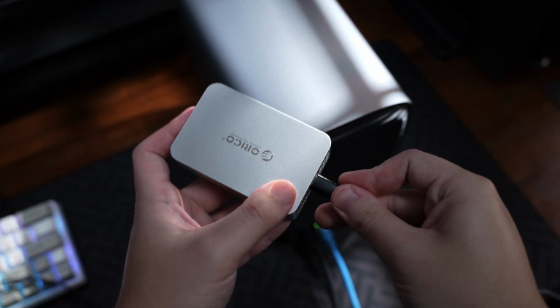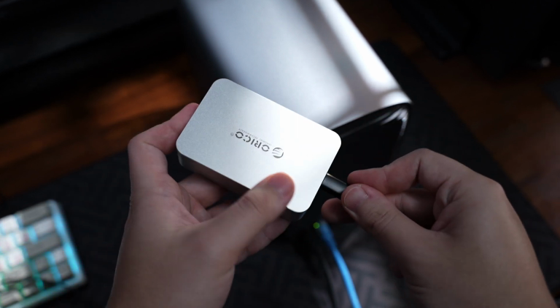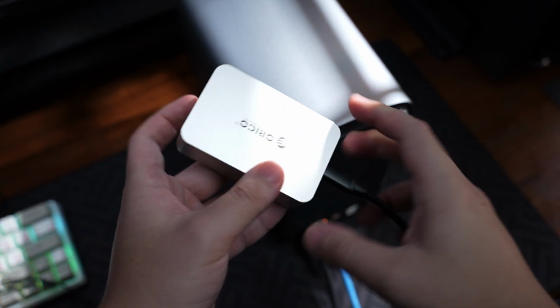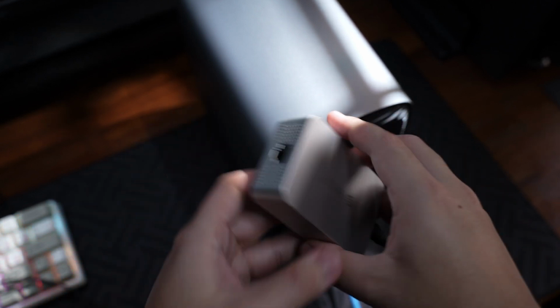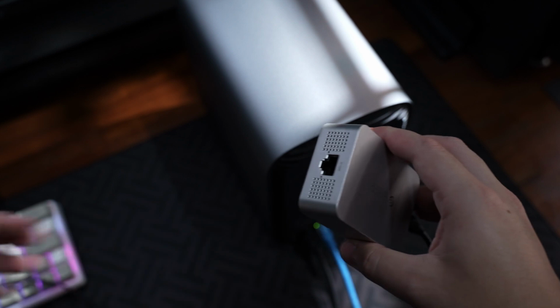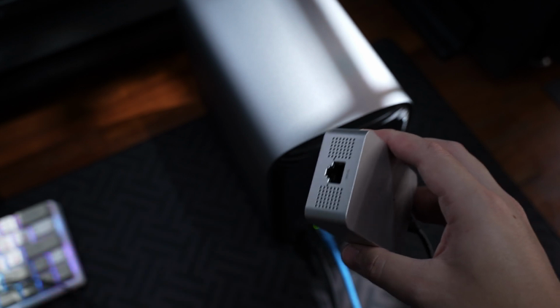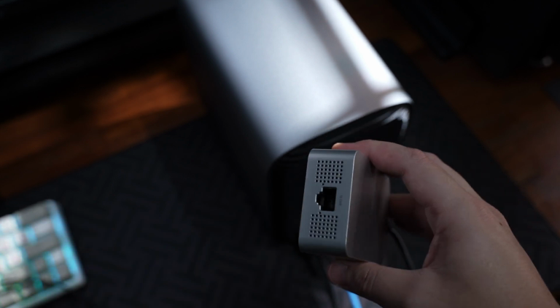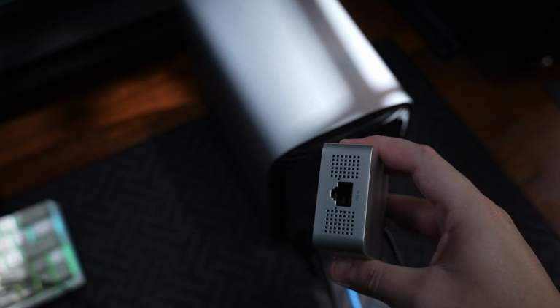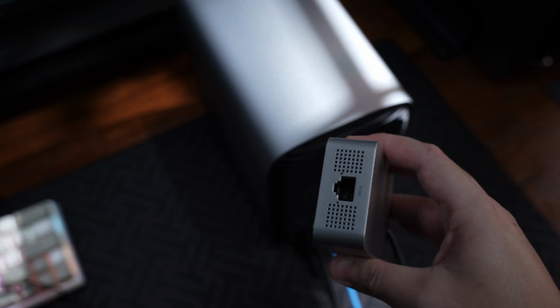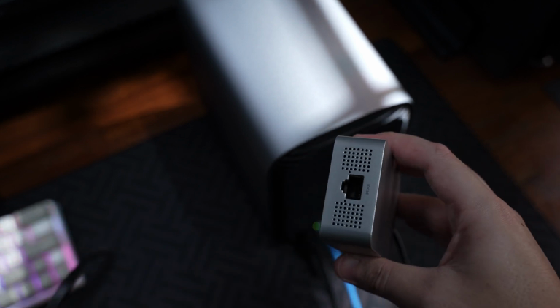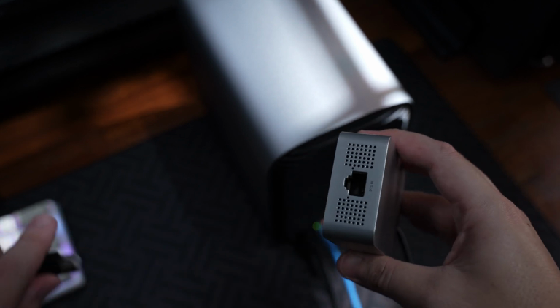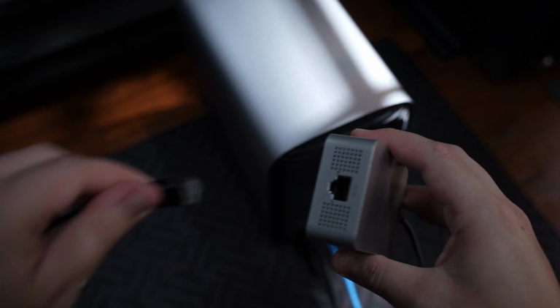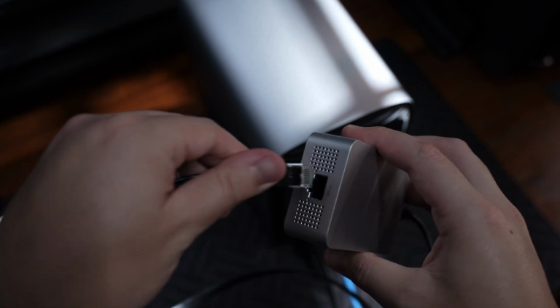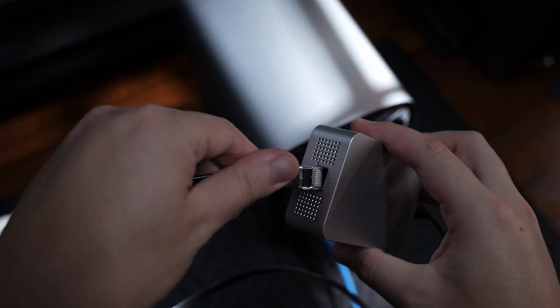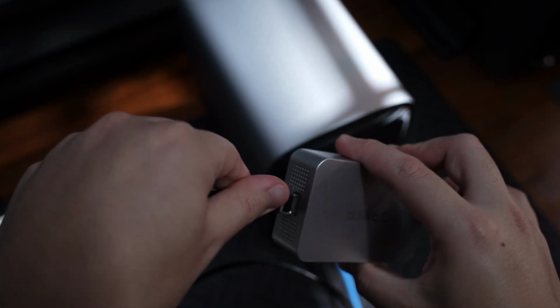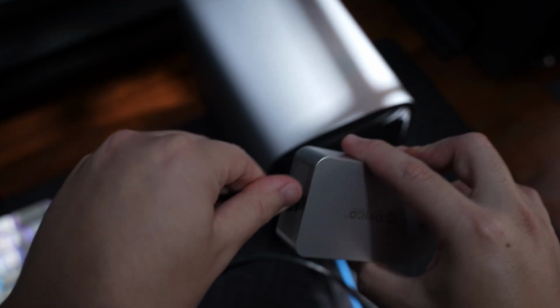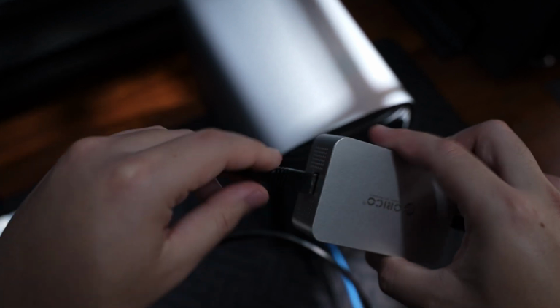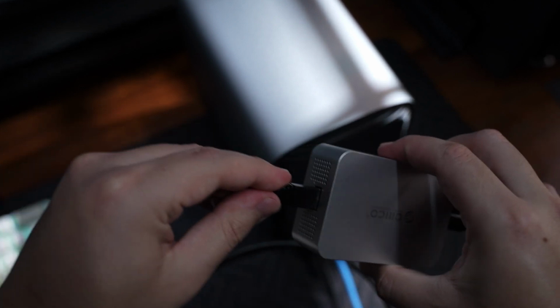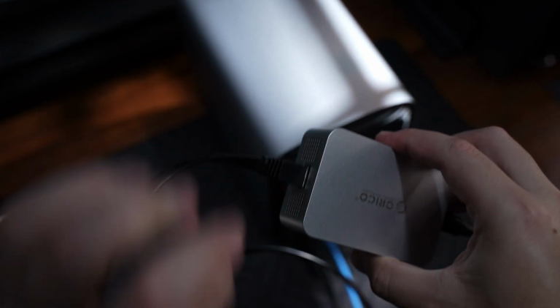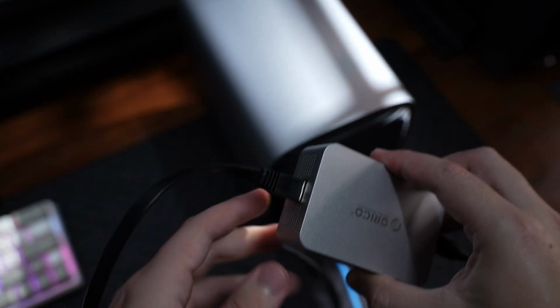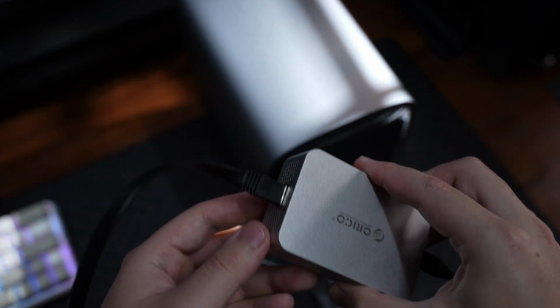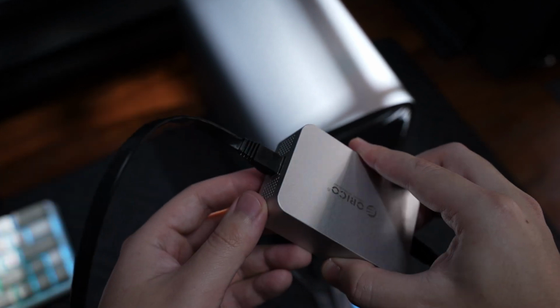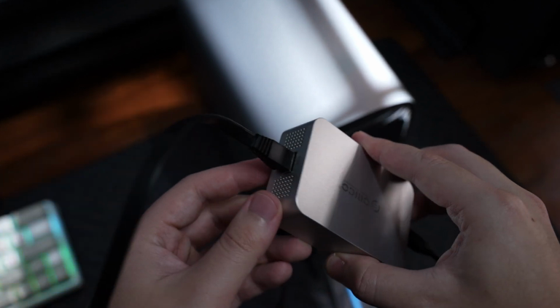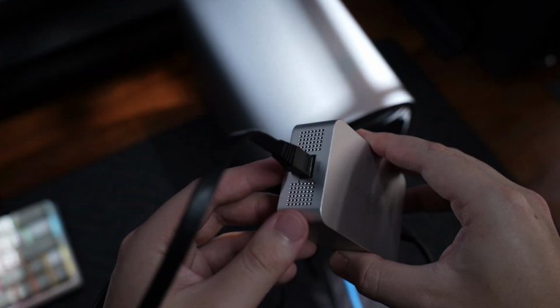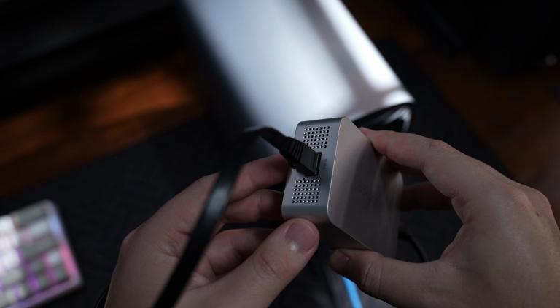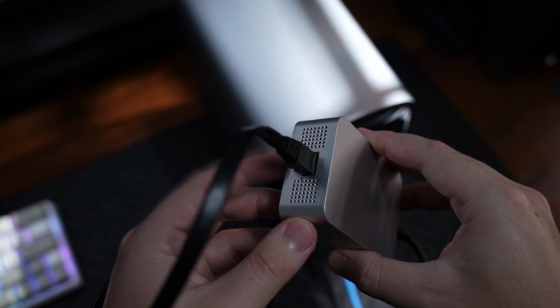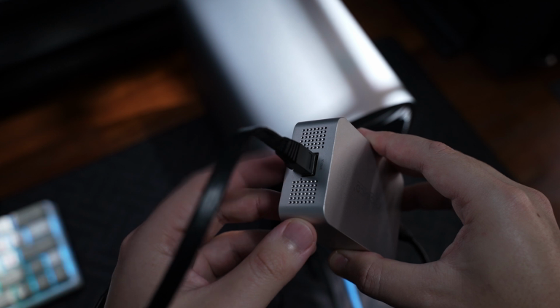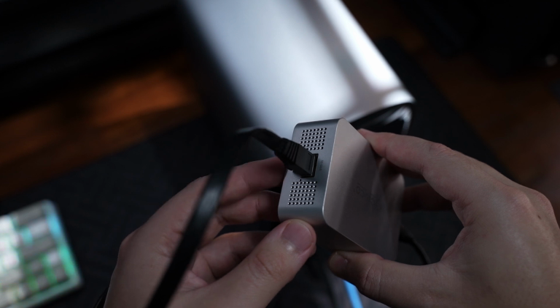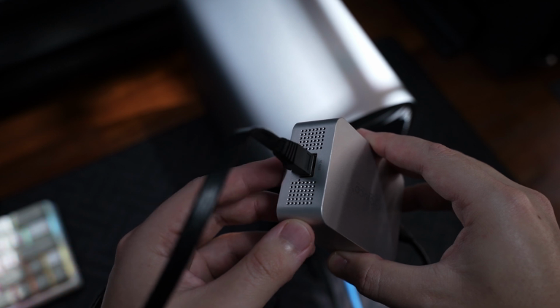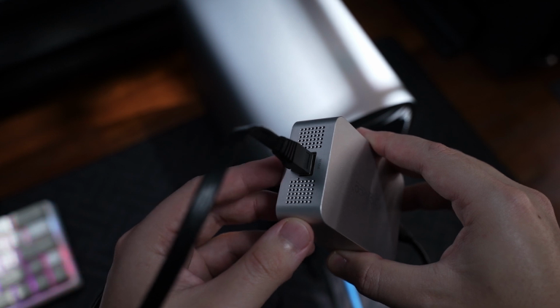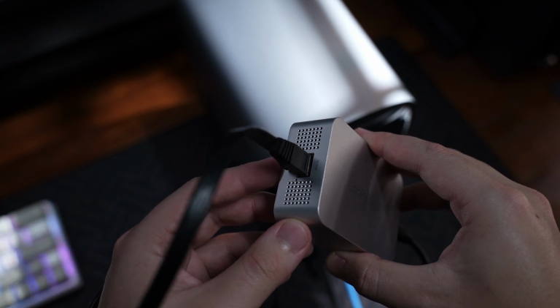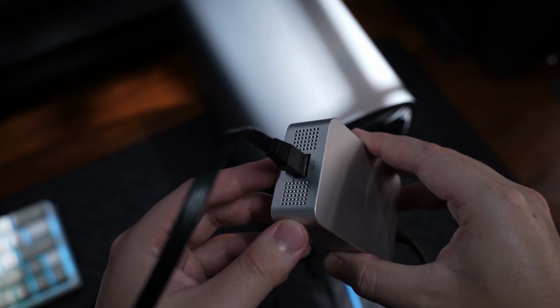Setup is really simple — you just plug the adapter into your Thunderbolt port, connect it to a 10 gigabit Ethernet switch or NAS, and you're good to go. There is no bloated software or weird drivers, just high-speed networking with just a few connections.